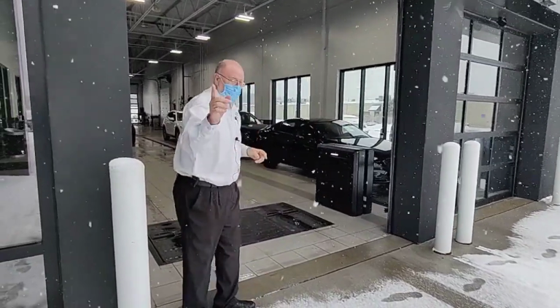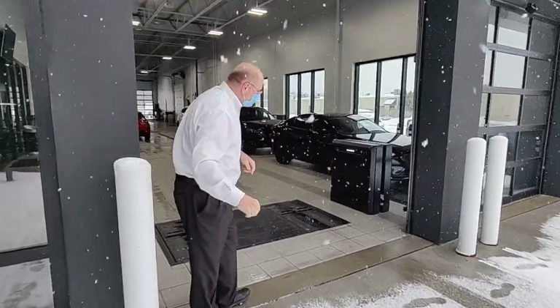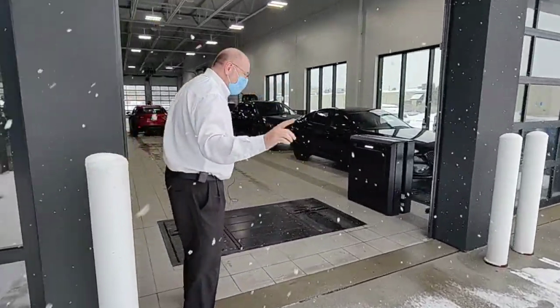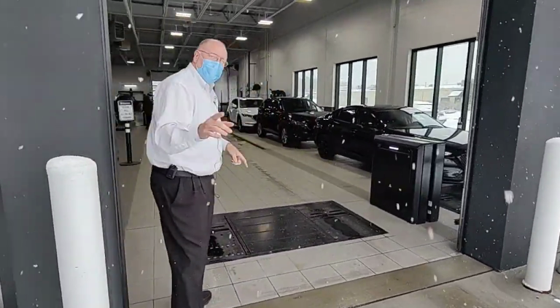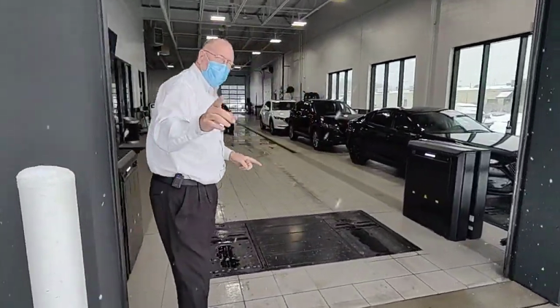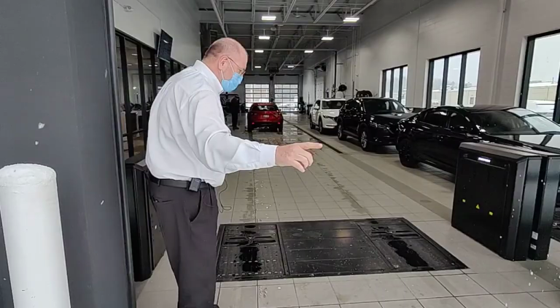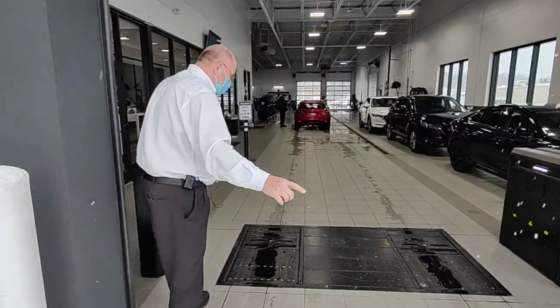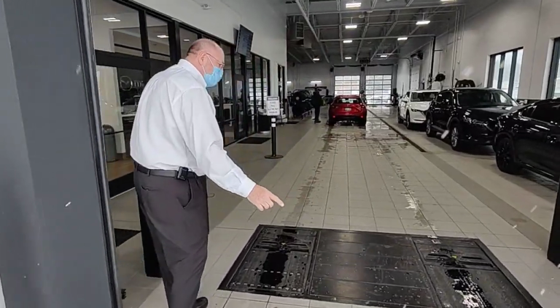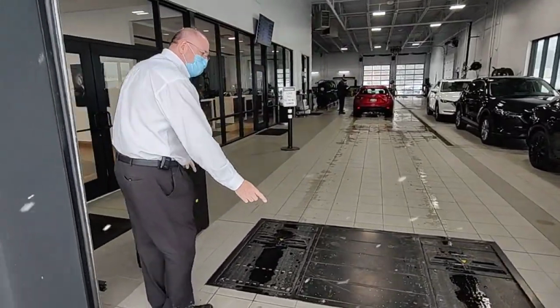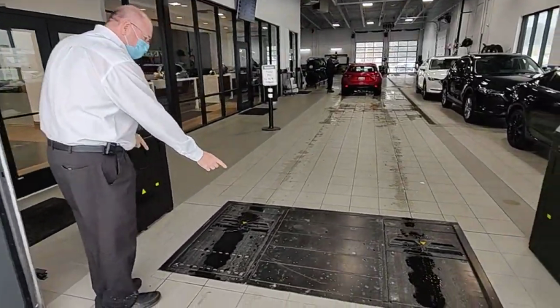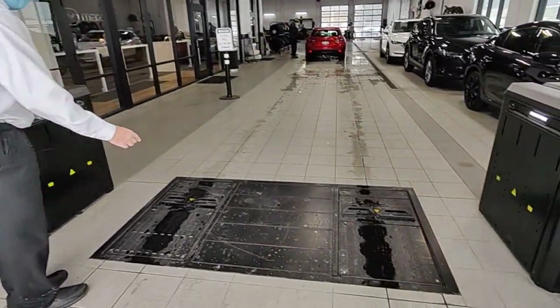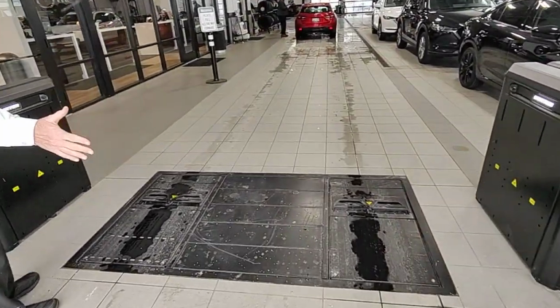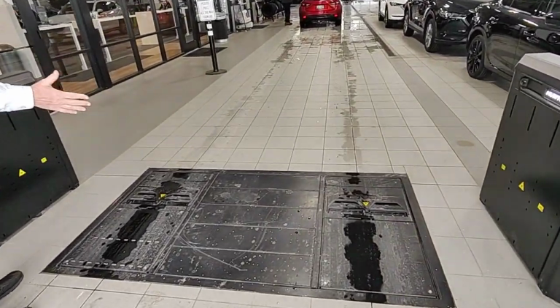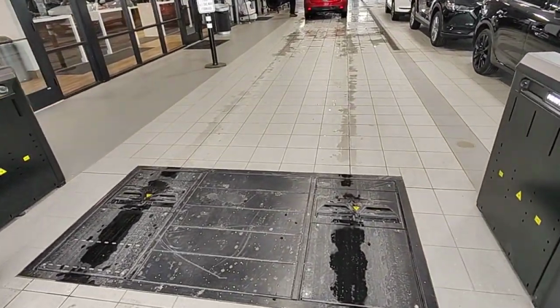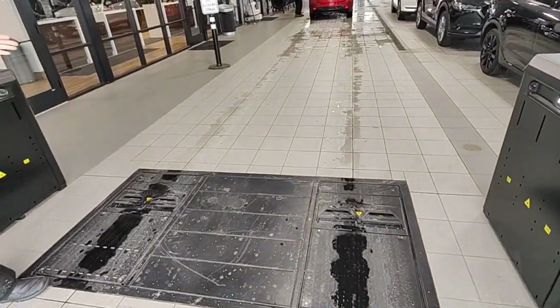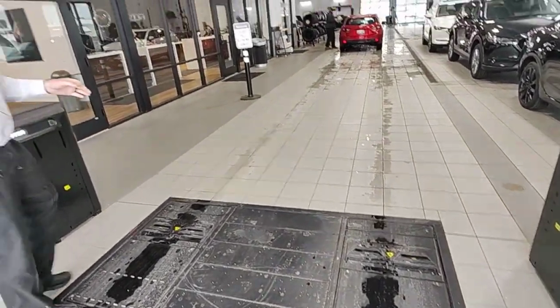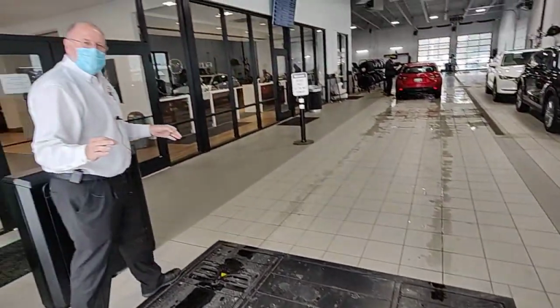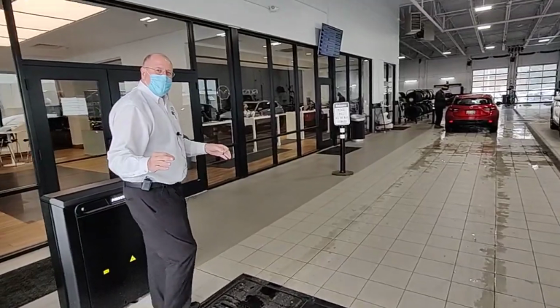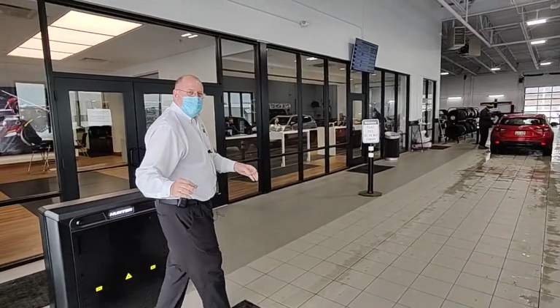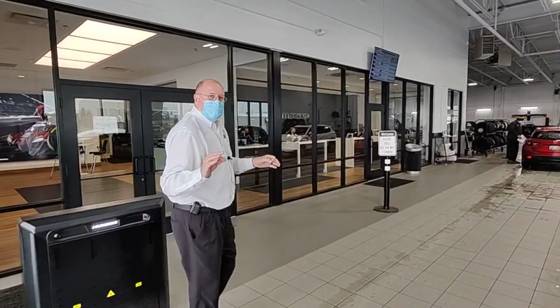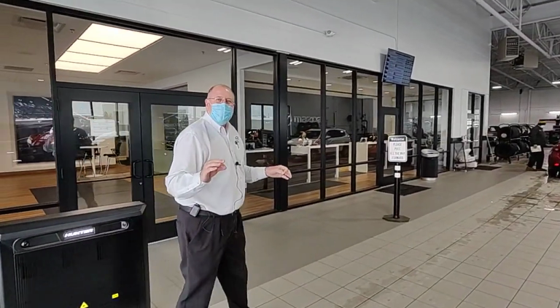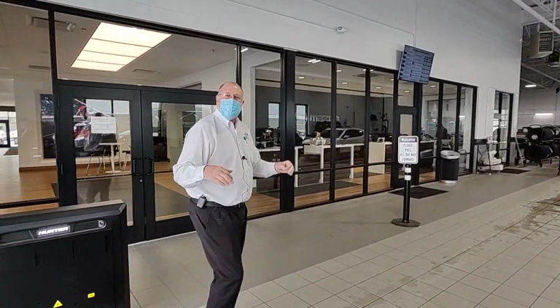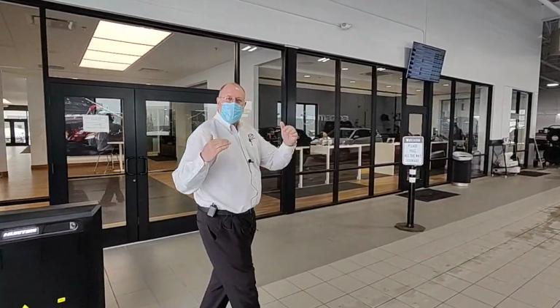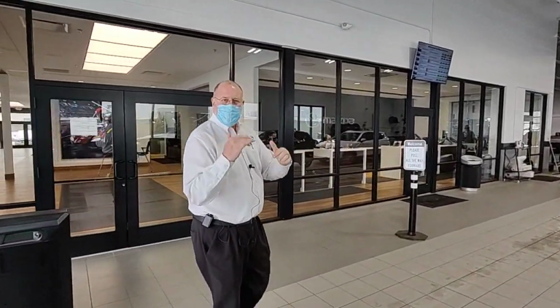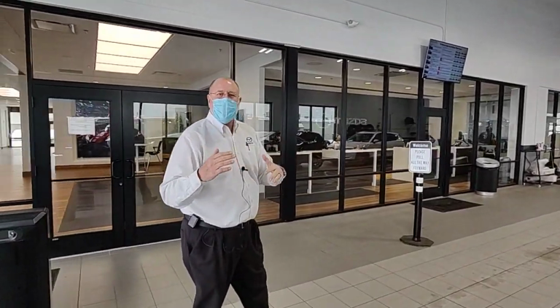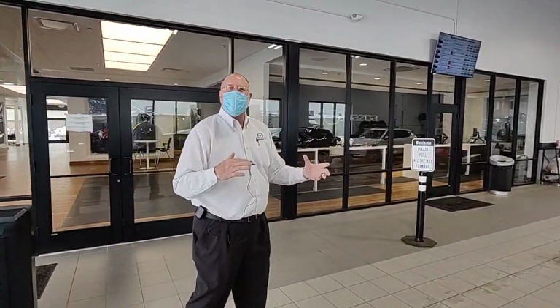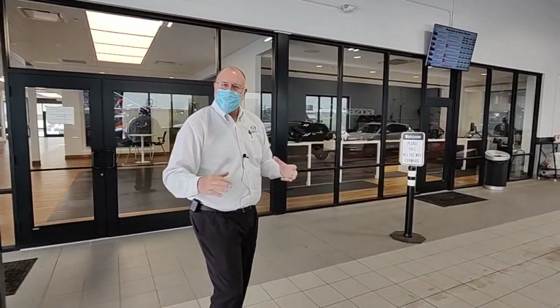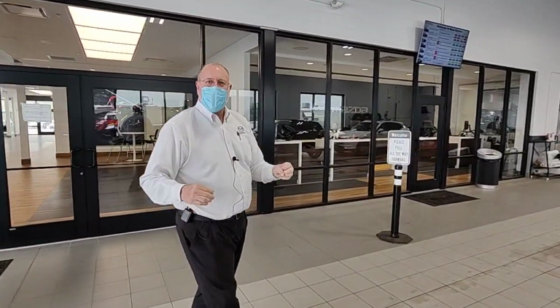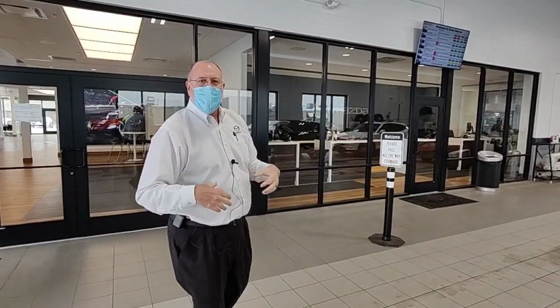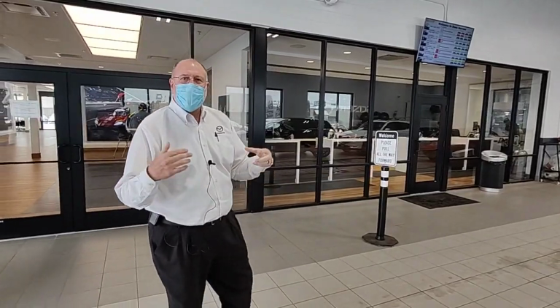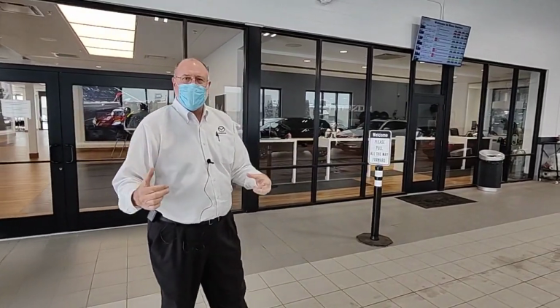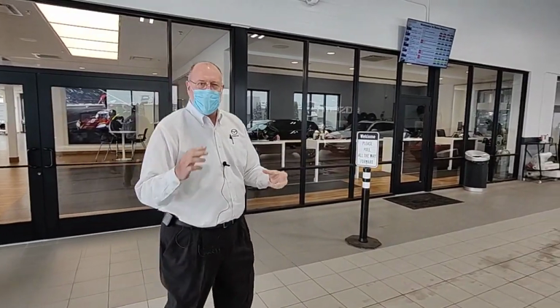As you come to our dealership, the first thing that's going to happen is the car is going to run over this system, which is going to measure the tread depth of your tires. It's going to make sure that we know the balance of those tires, whether they need alignment or not, and what kind of condition the car is in.